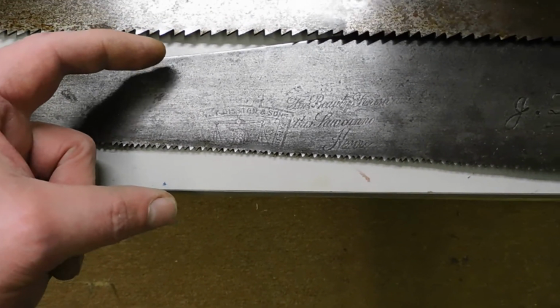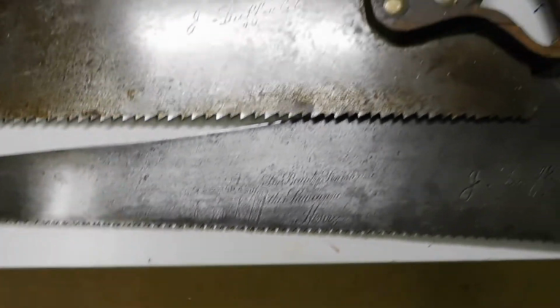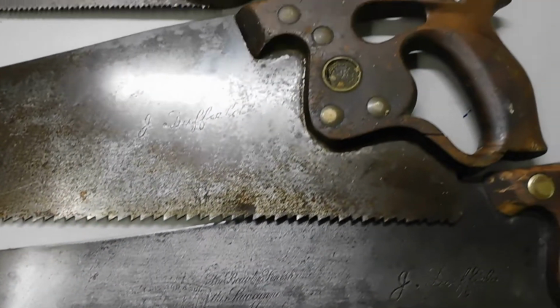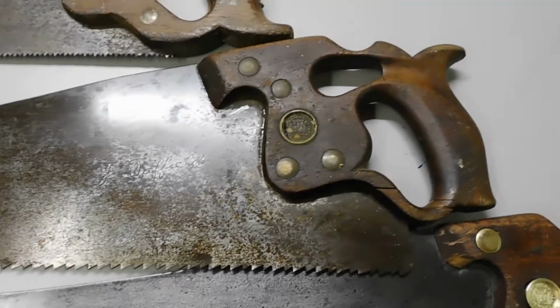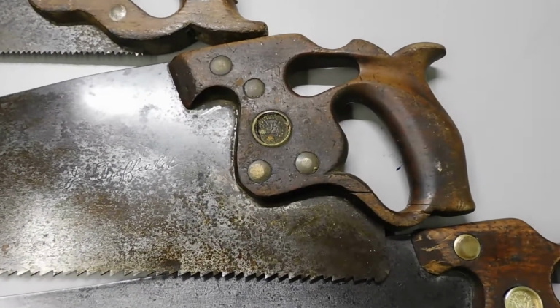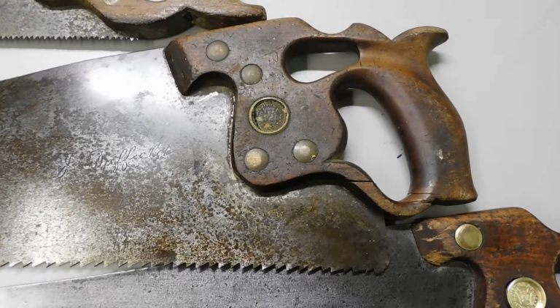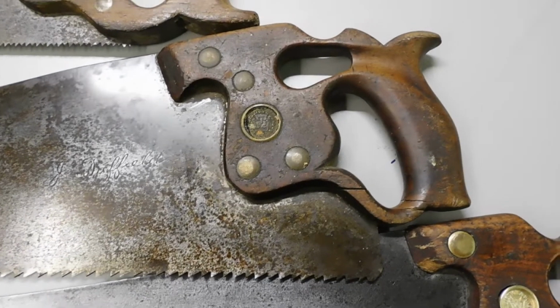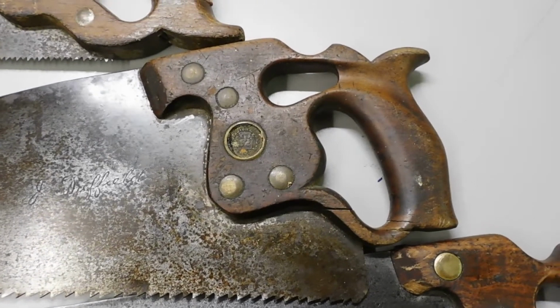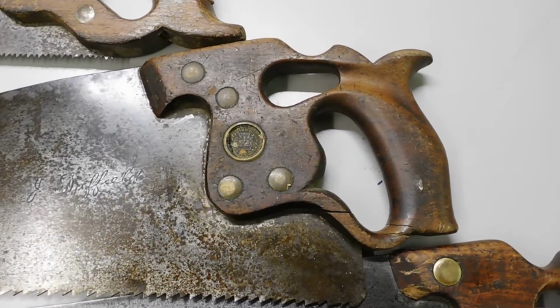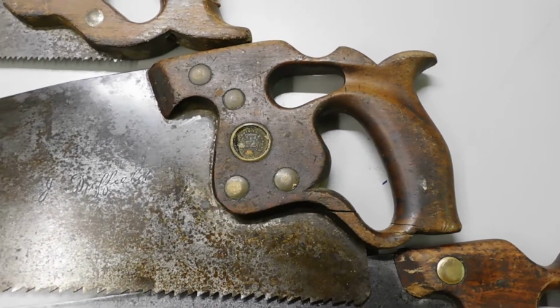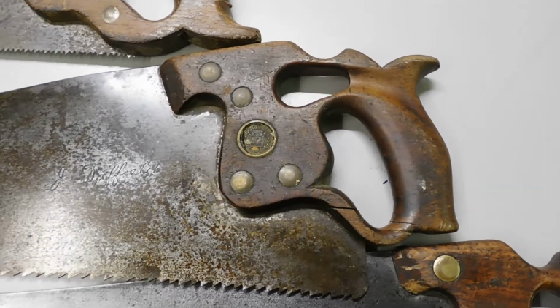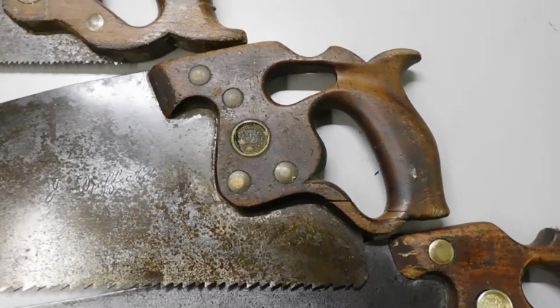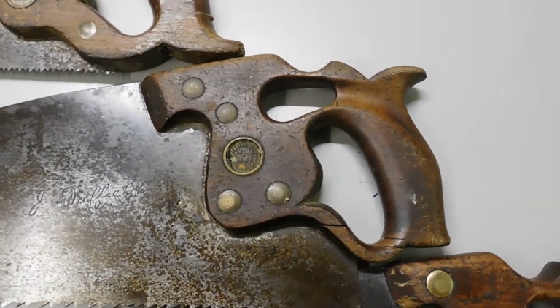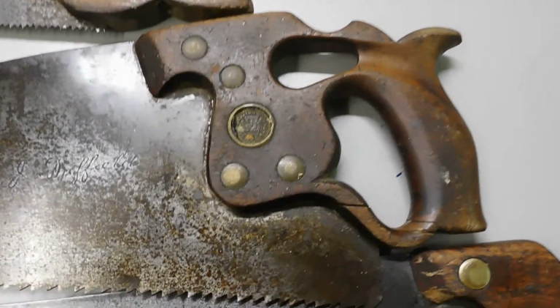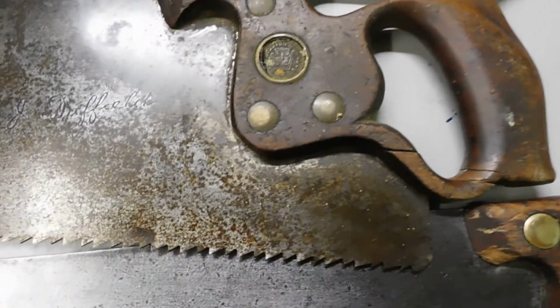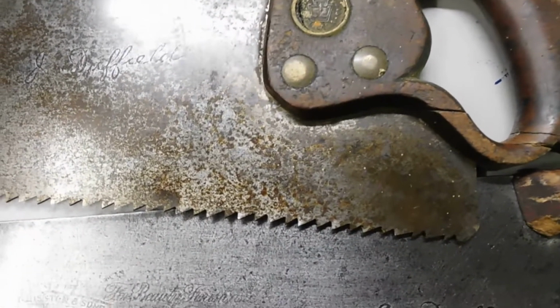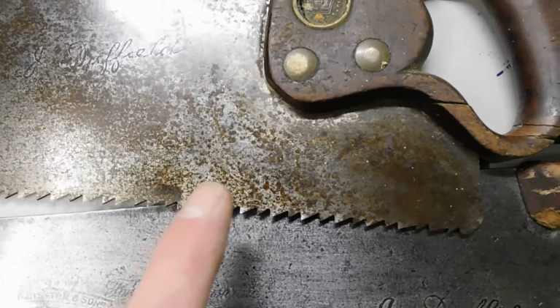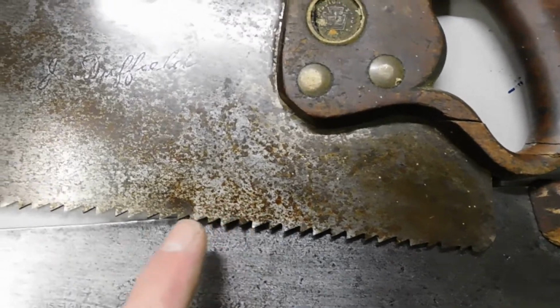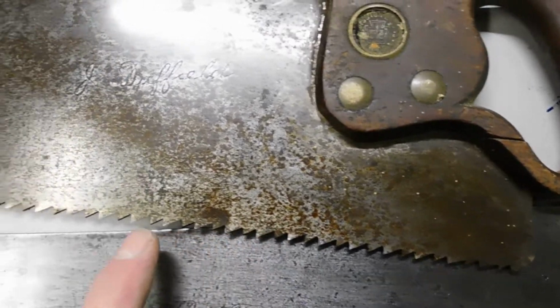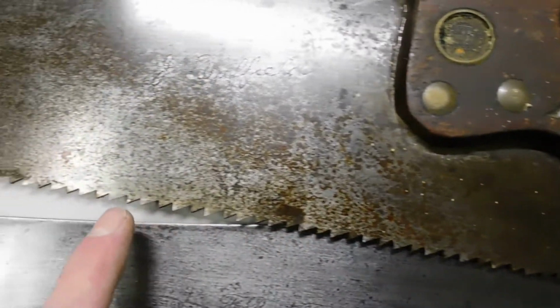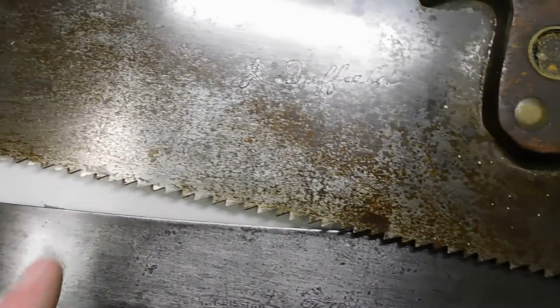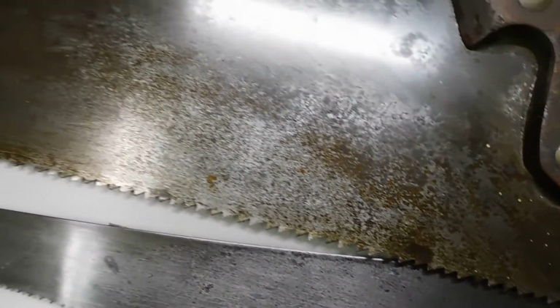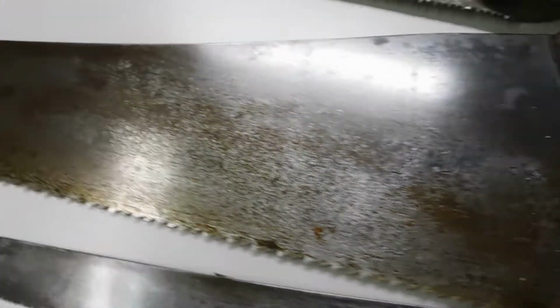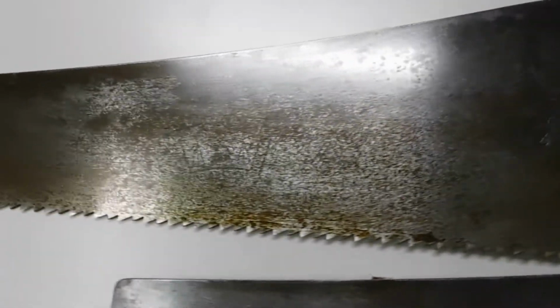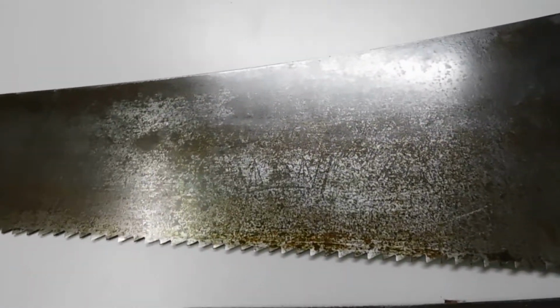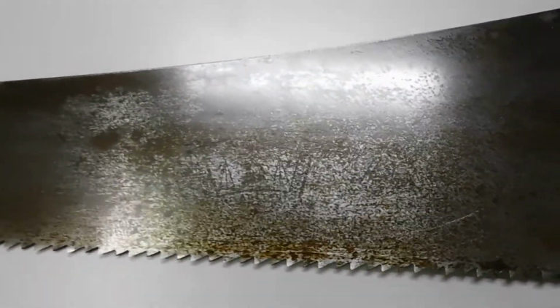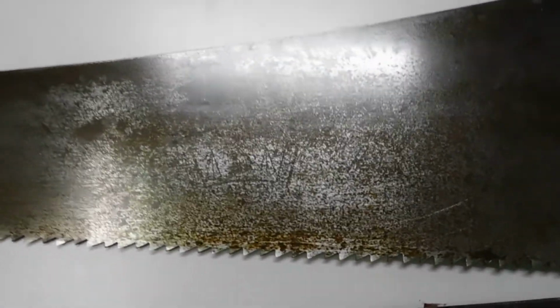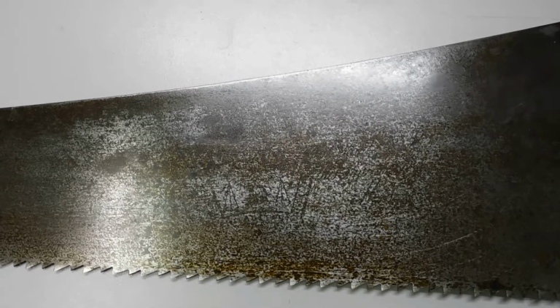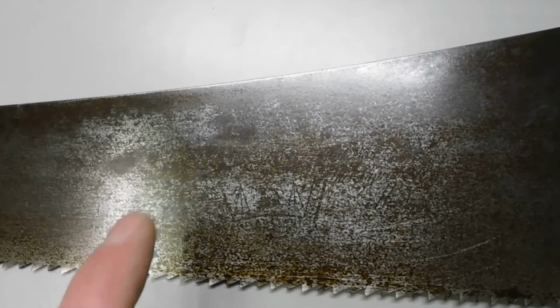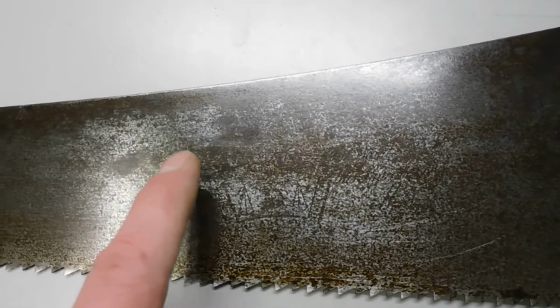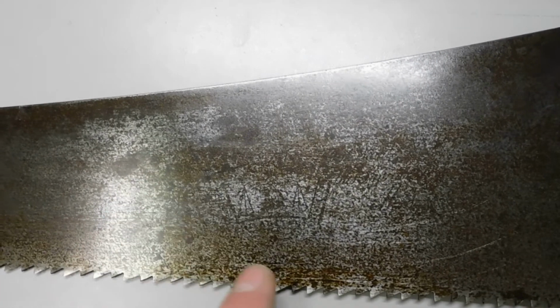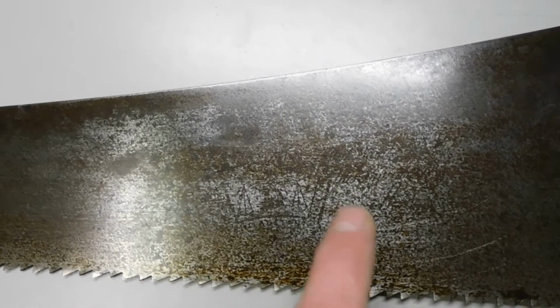This is a Disston saw as well and you can see the handle is quite different — designed as a rip saw. Also from the tooth pattern you can see it's designed to chisel out the teeth. It's a Disston as well and you can just make out the etching here.